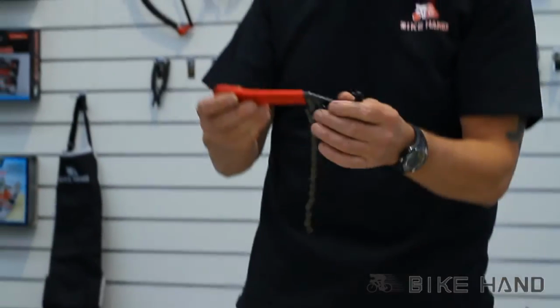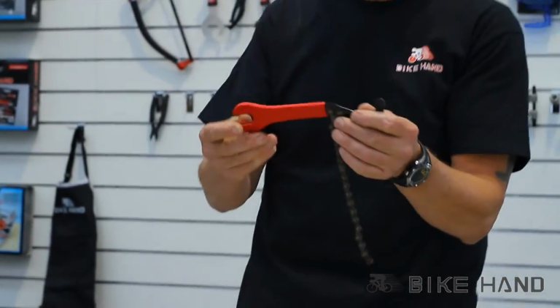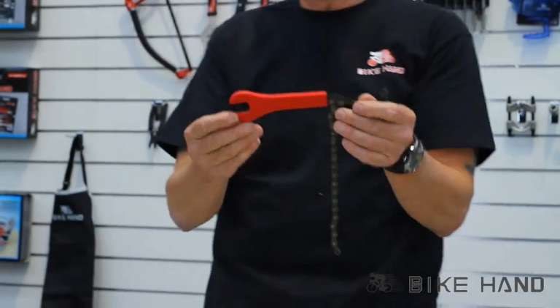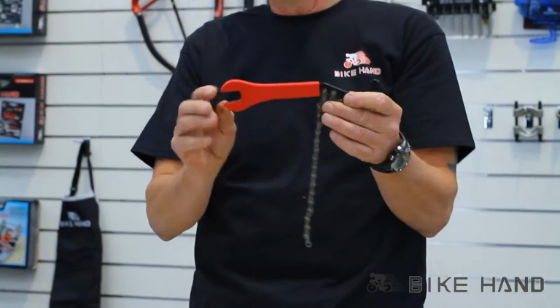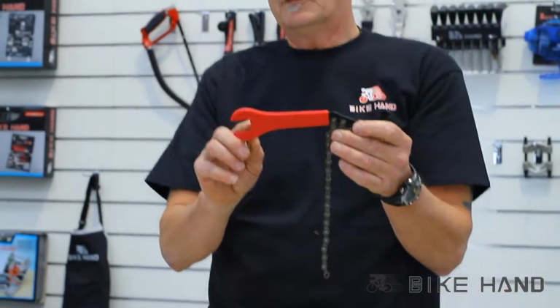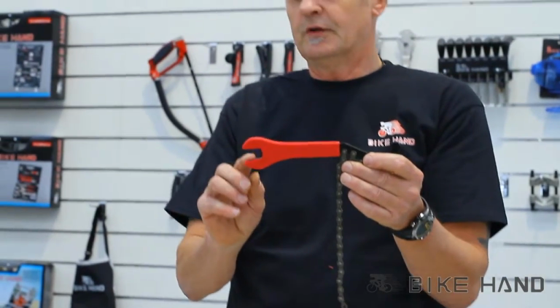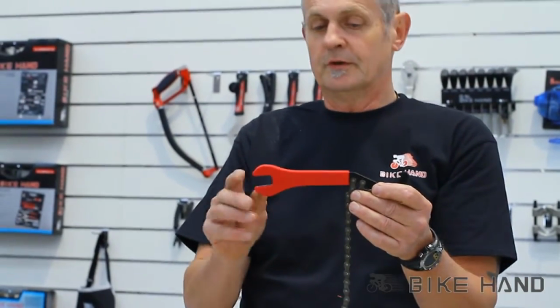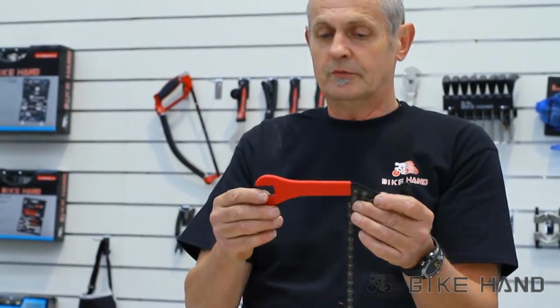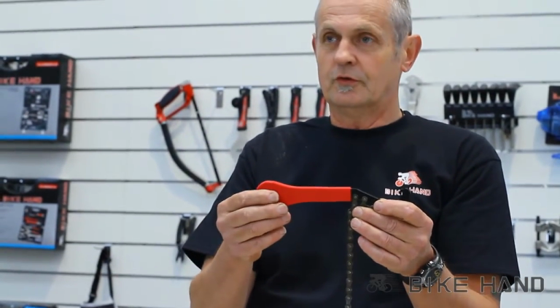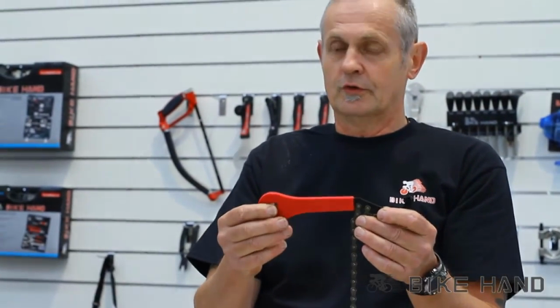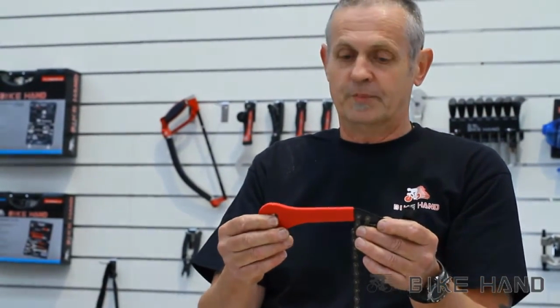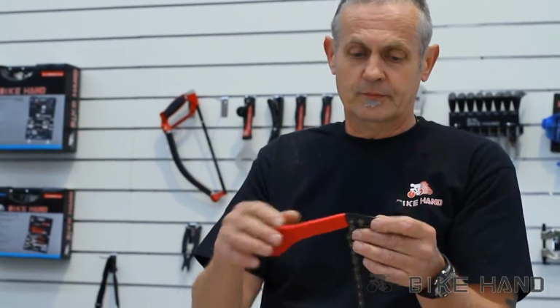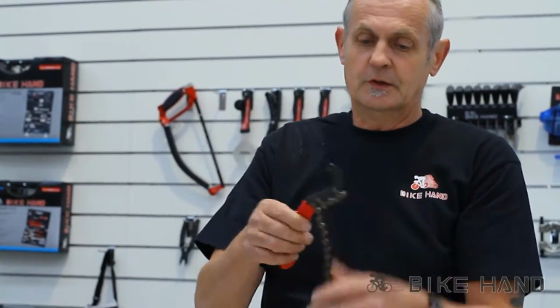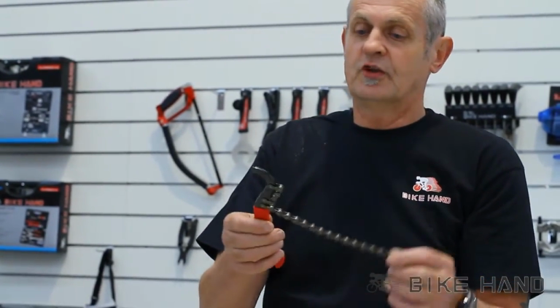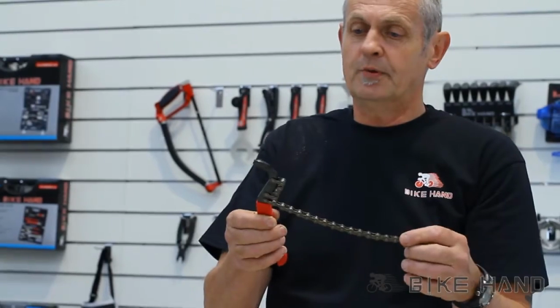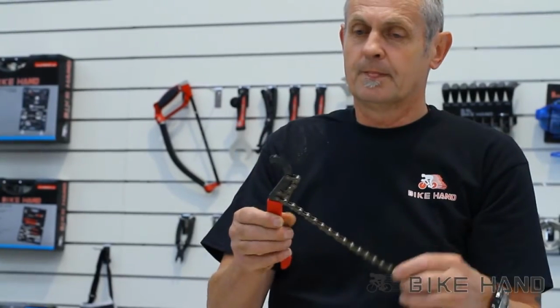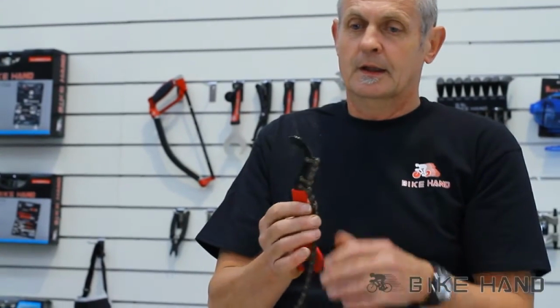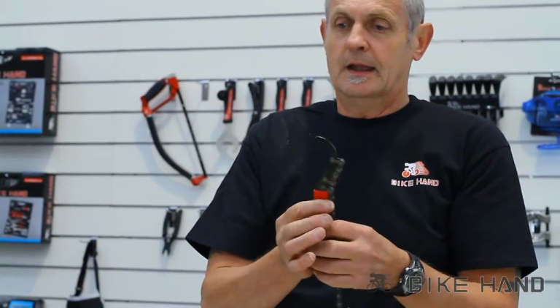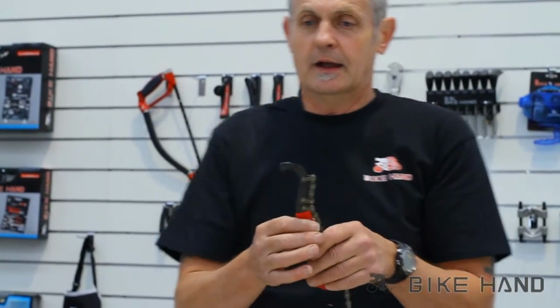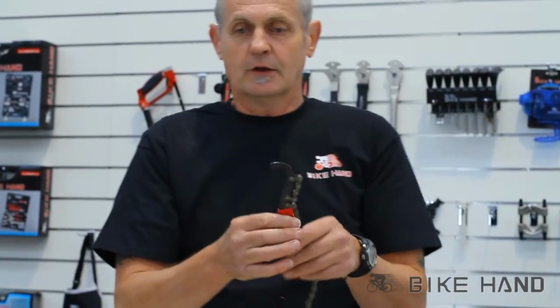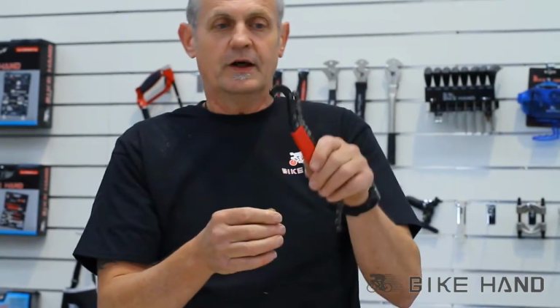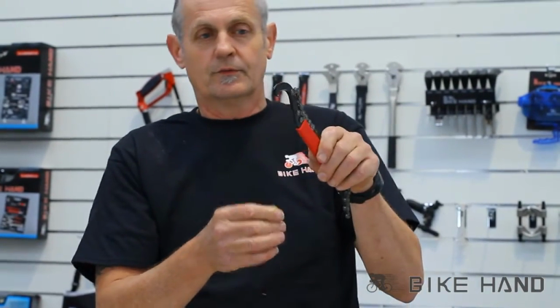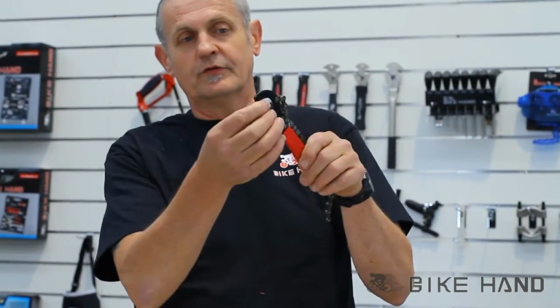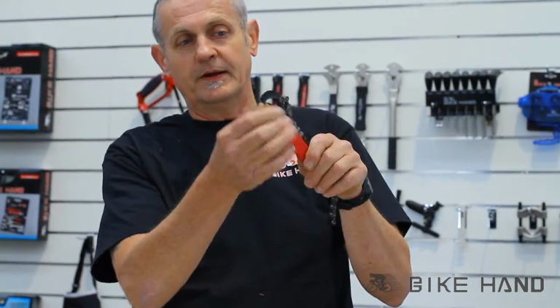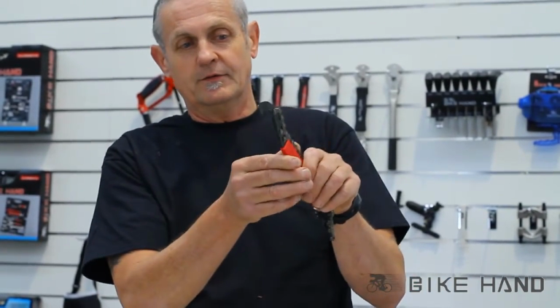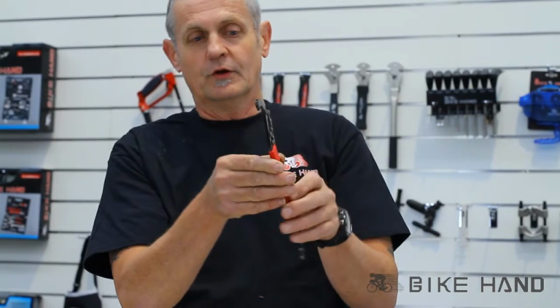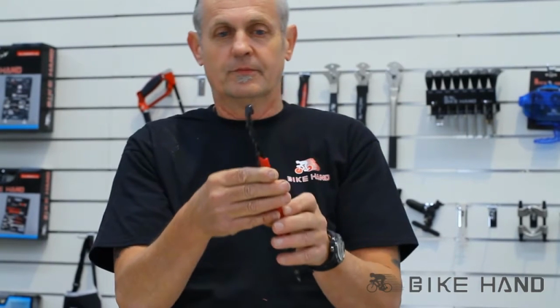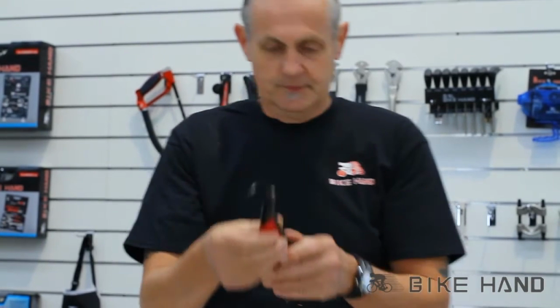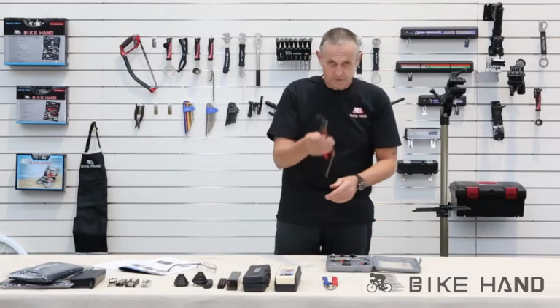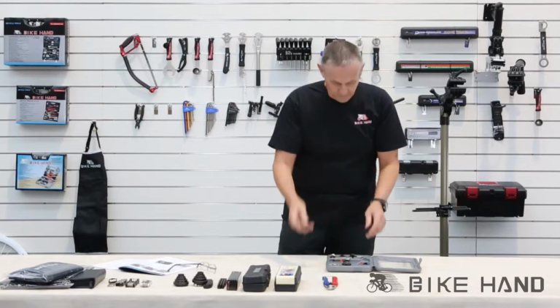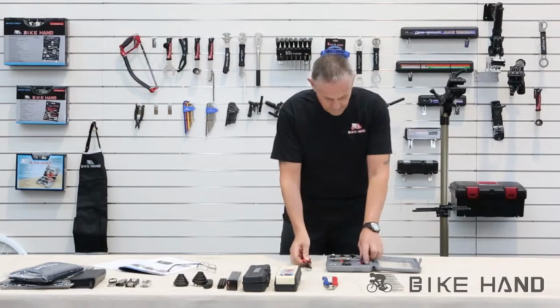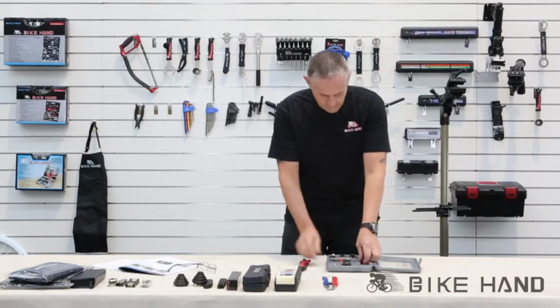First of all you've got this, which is a 15 and 16mm wrench, so you can use this on your pedals. You also have a chain whip and a lock nut release spanner for your lock nuts.